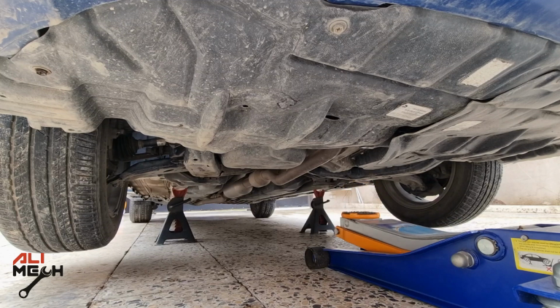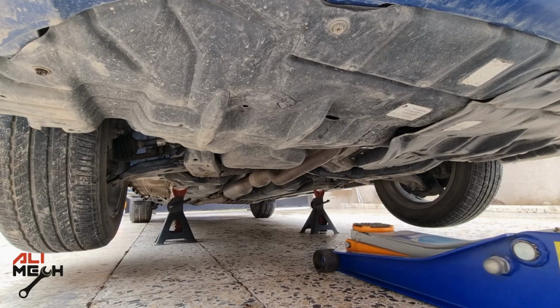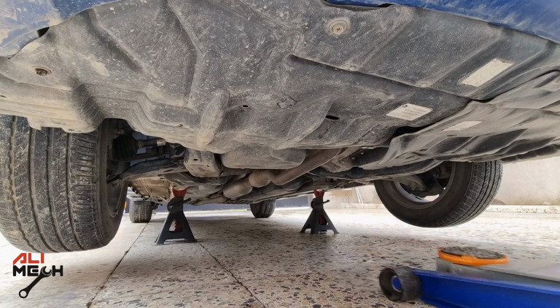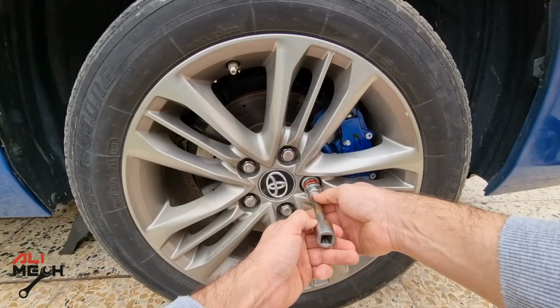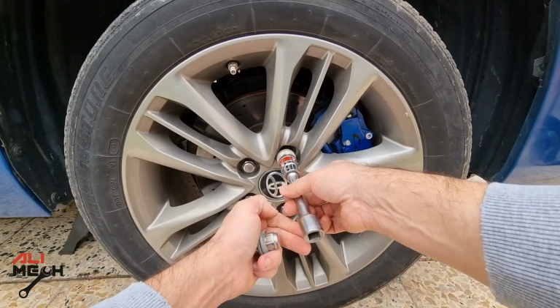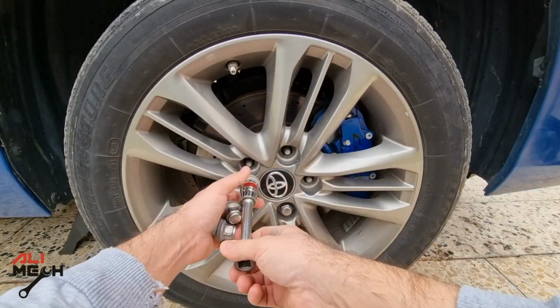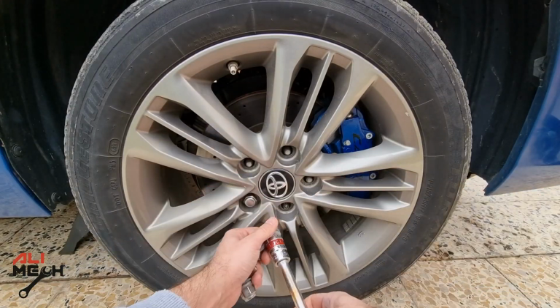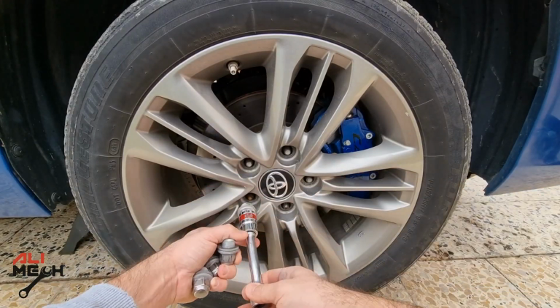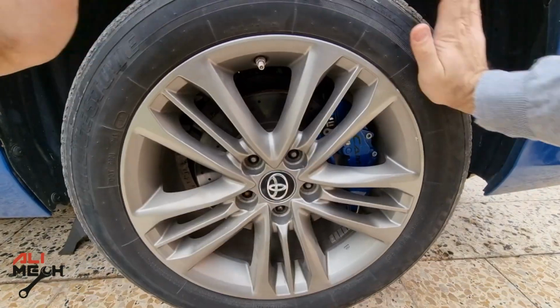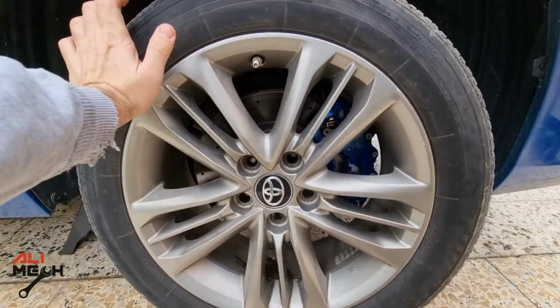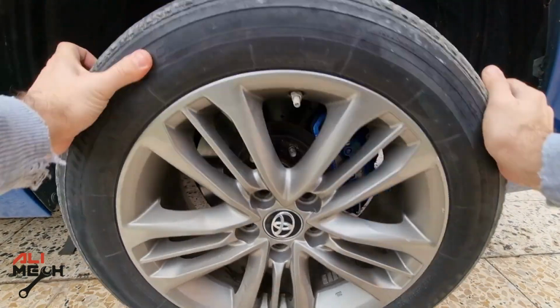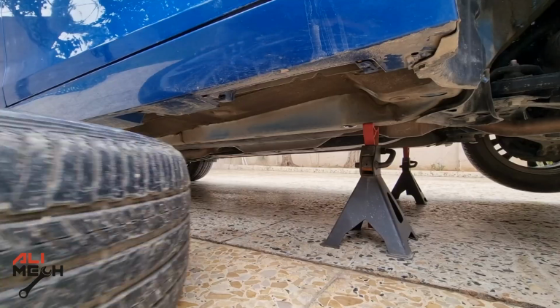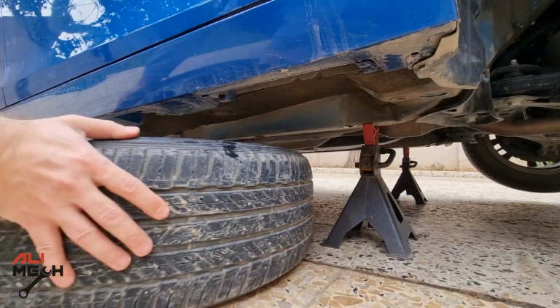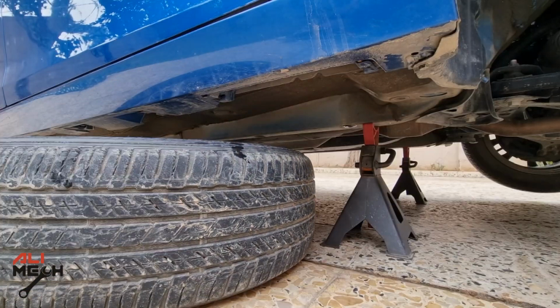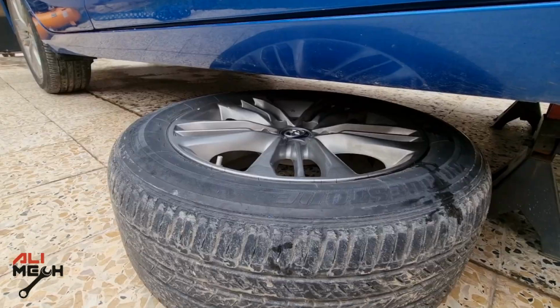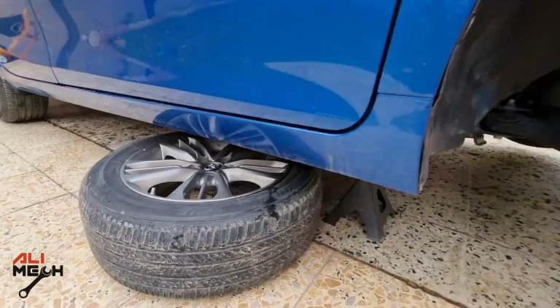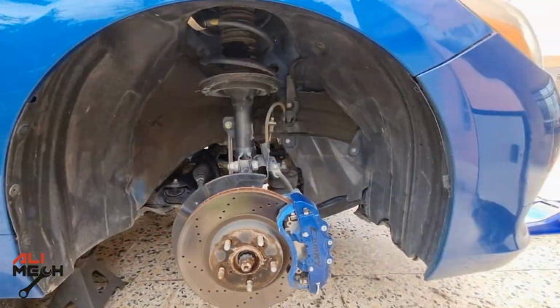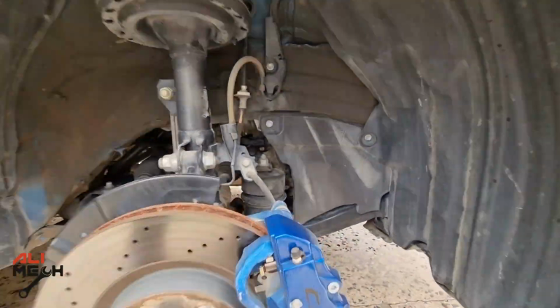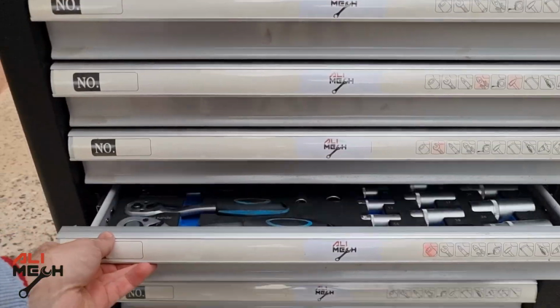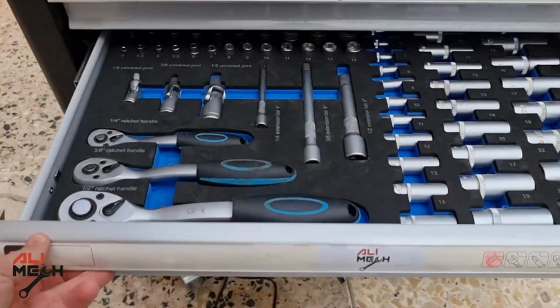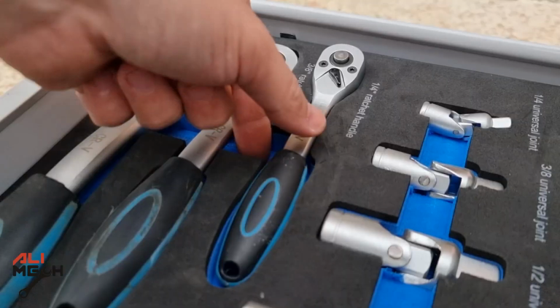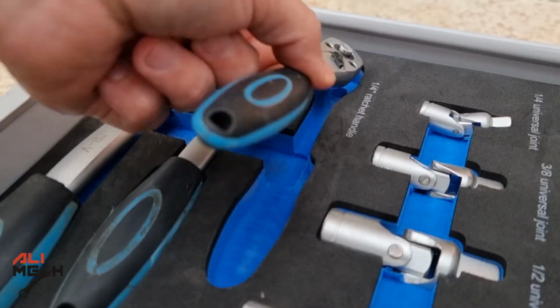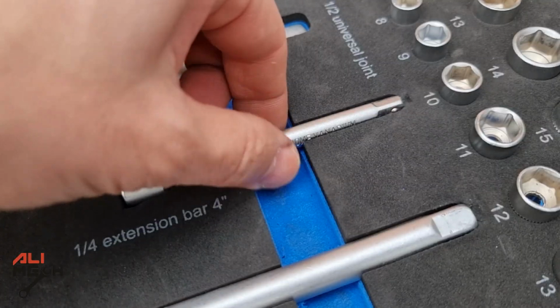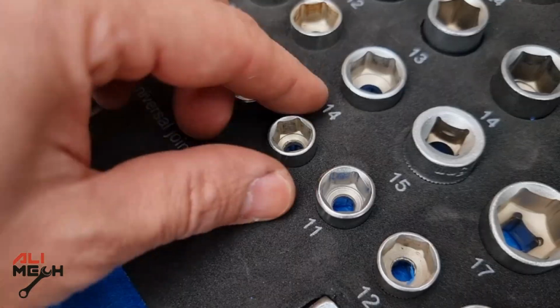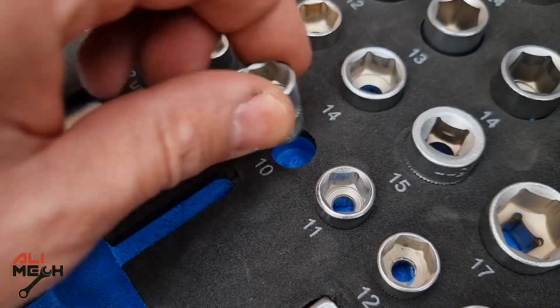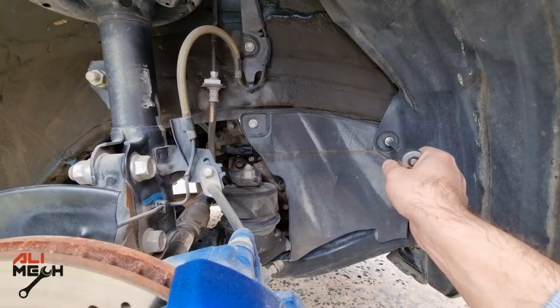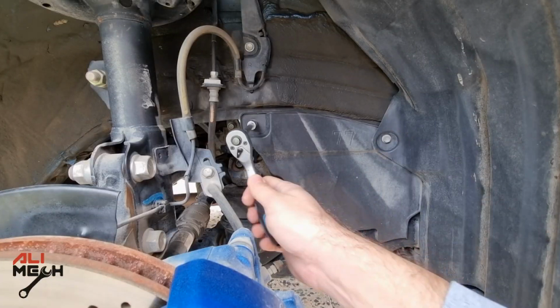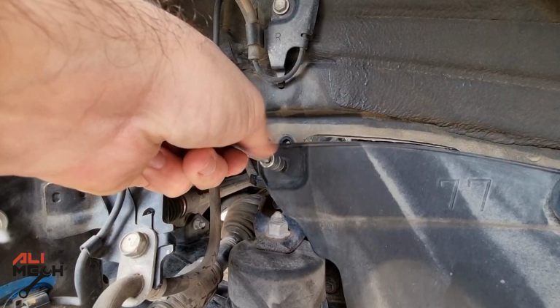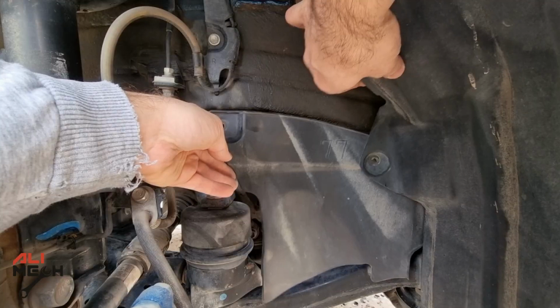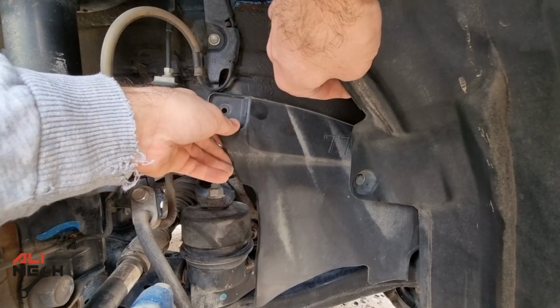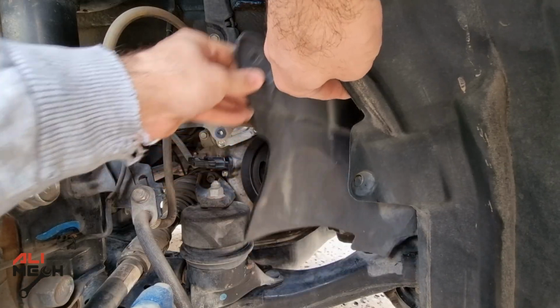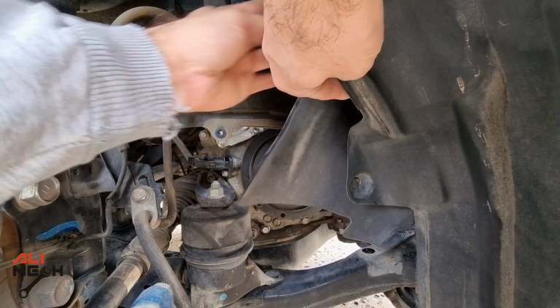After removing the lug nuts and the wheel, always put the wheel under the car for extra safety. Next, we're going to remove this plastic piece — it's bolted on with two 10mm bolts. I'm just going to tuck it under the wheel well for now.